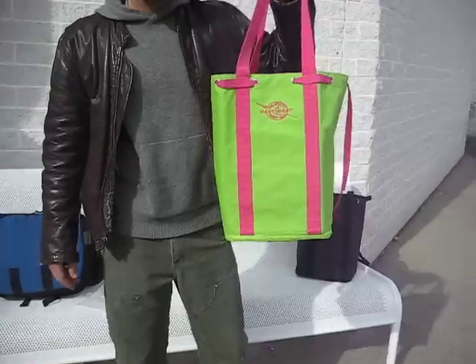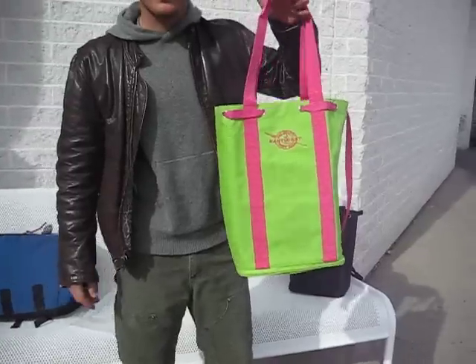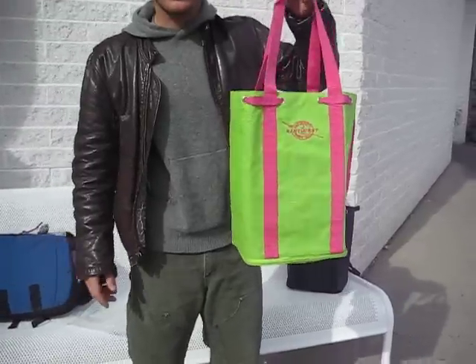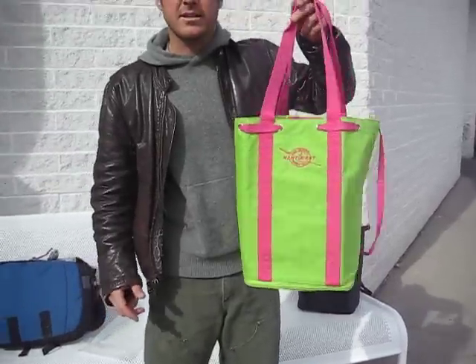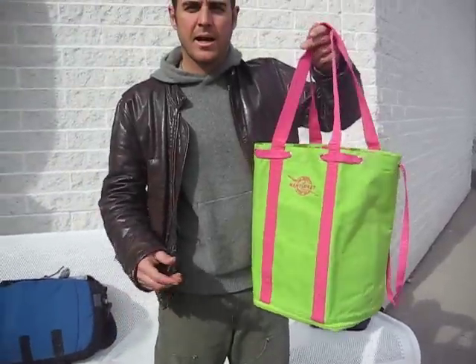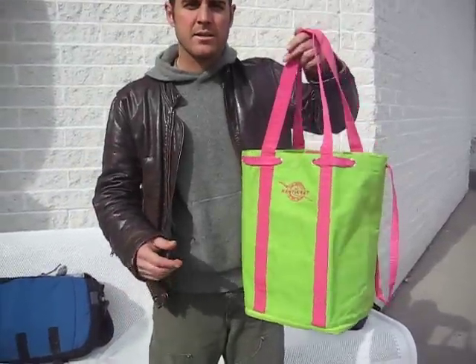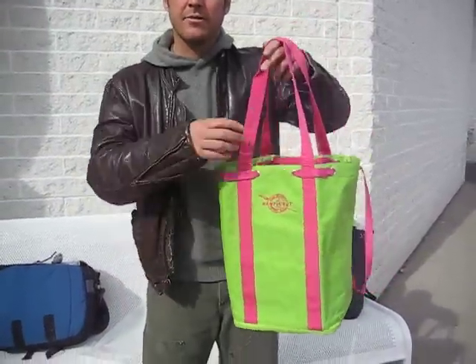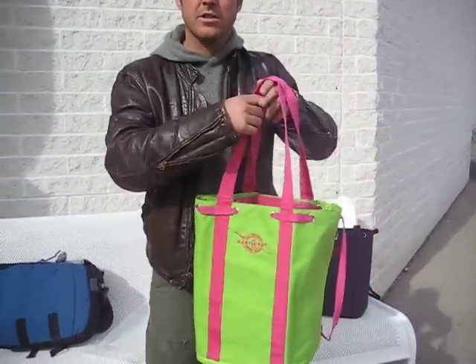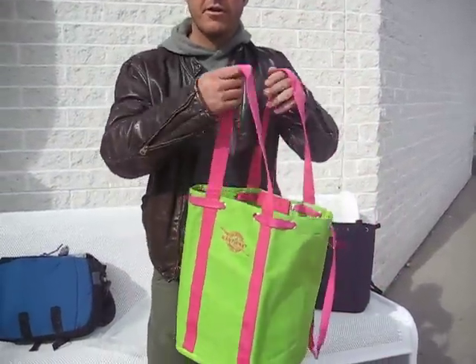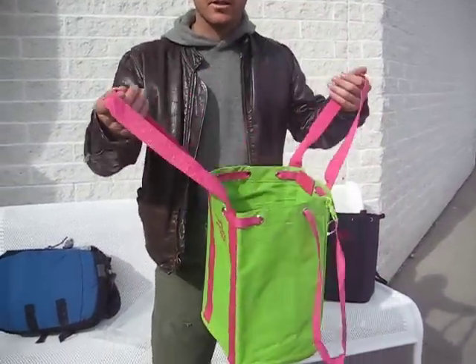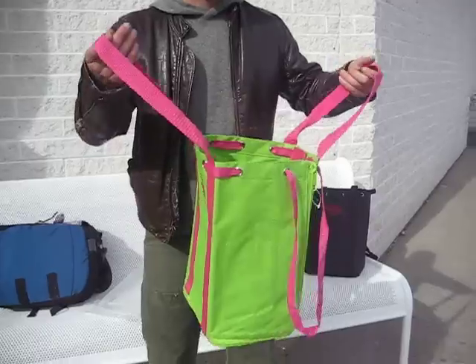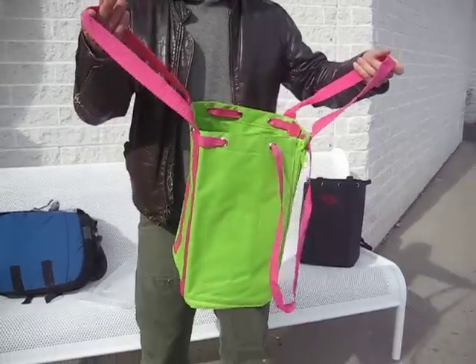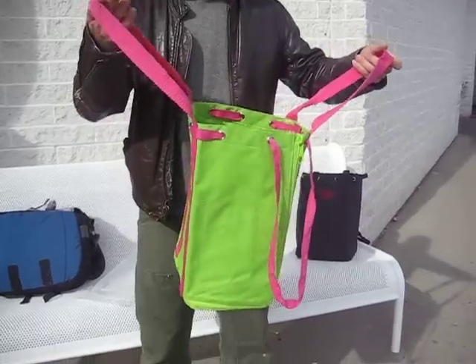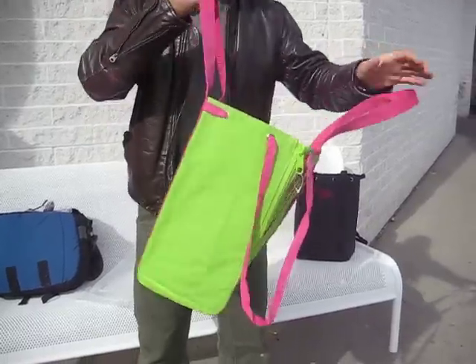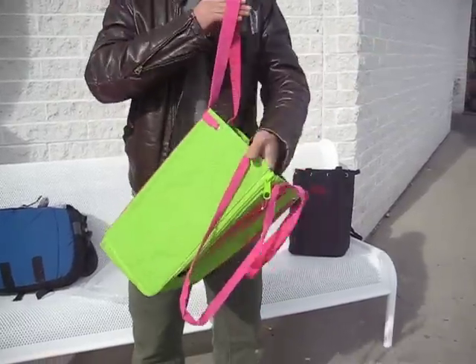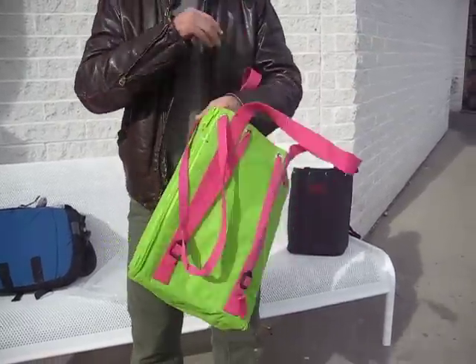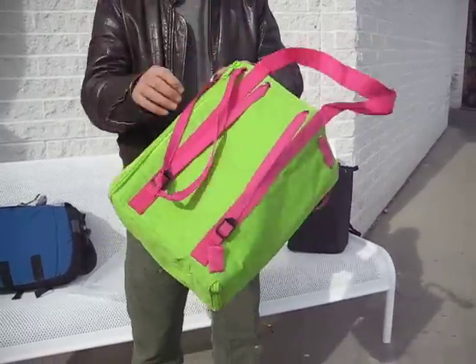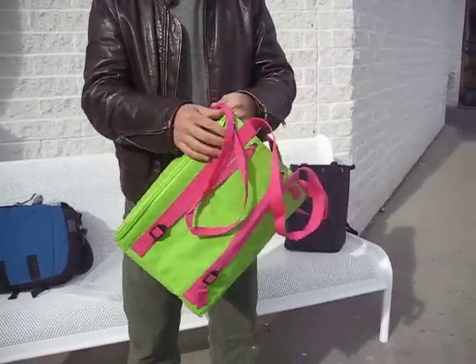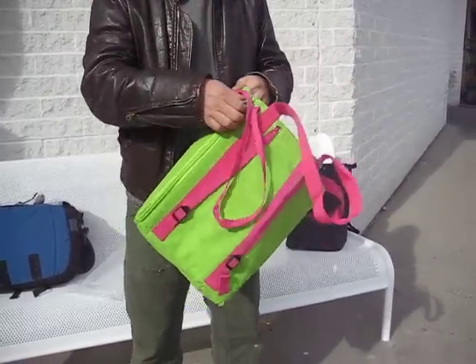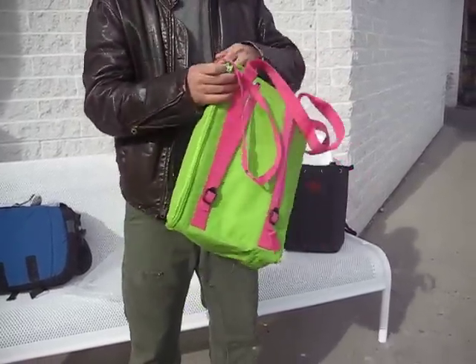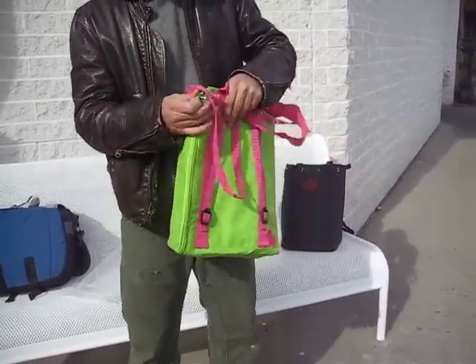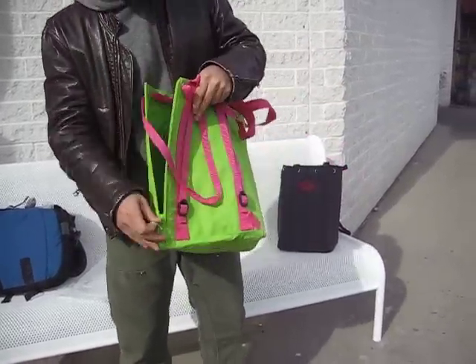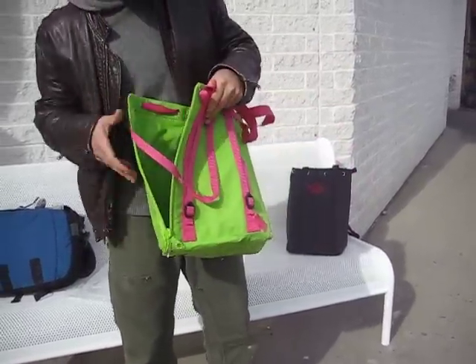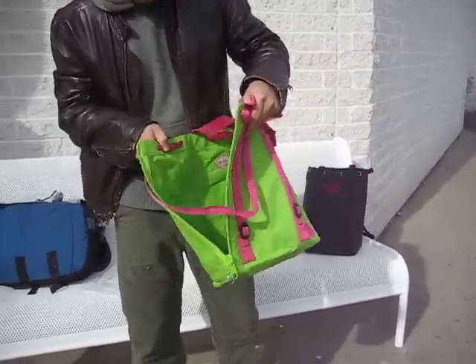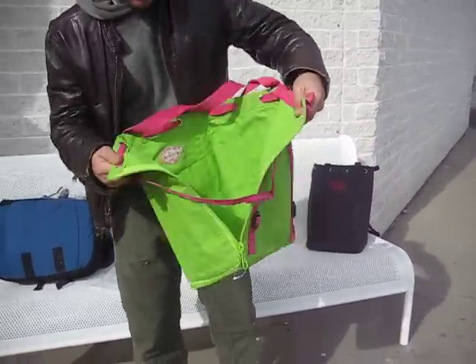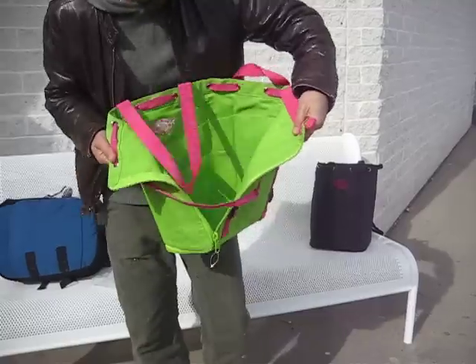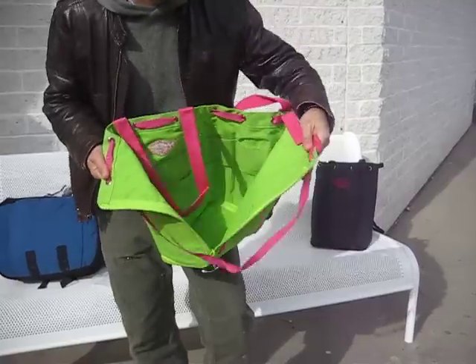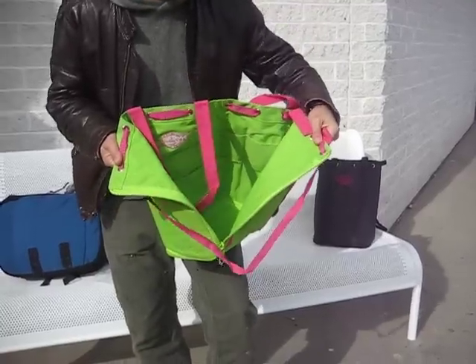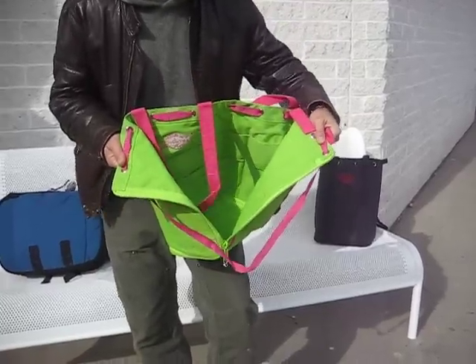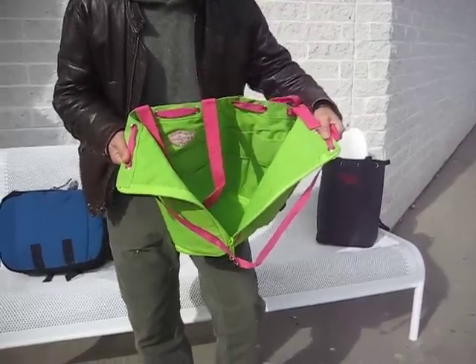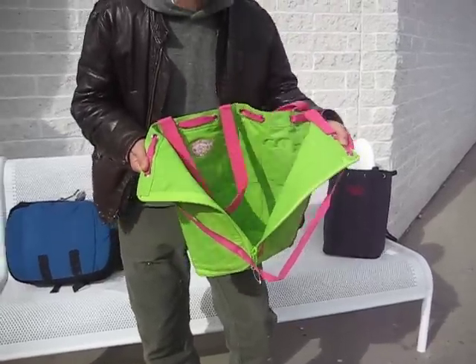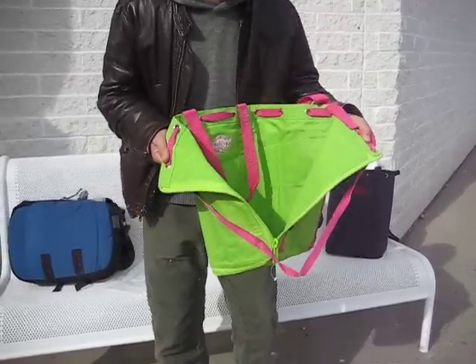This is the Nantucket Diddy Bag. It's a little invention of my father's. It's a 32 pocket synthetic canvas tool tote — the only bag in the world. It zips open to give you access to all the pockets inside.